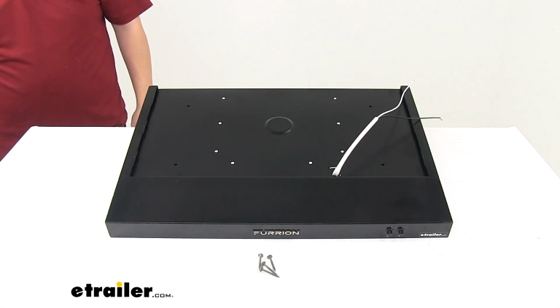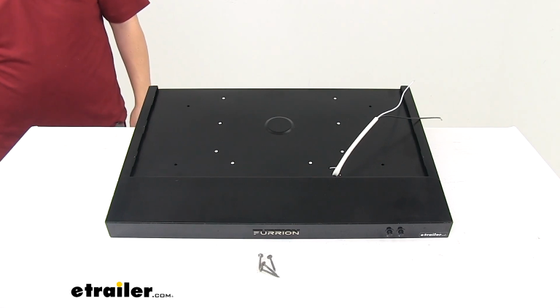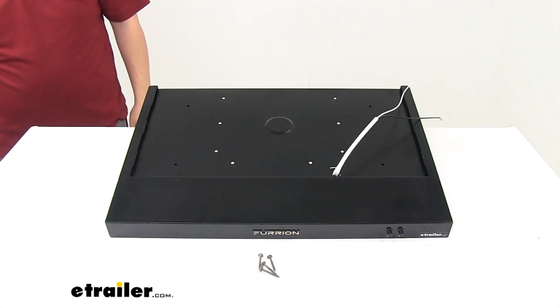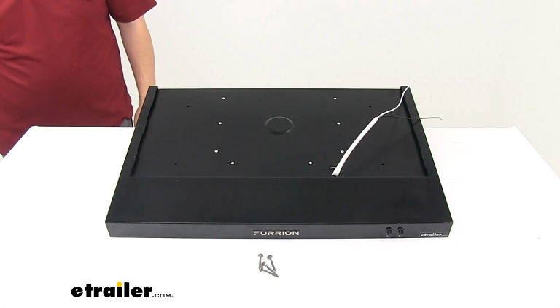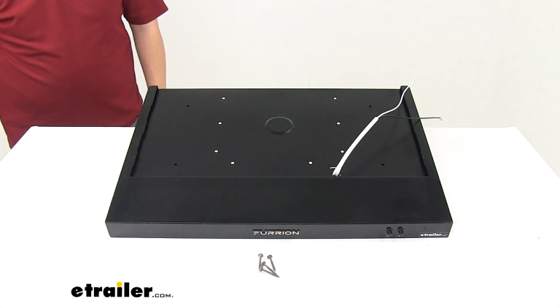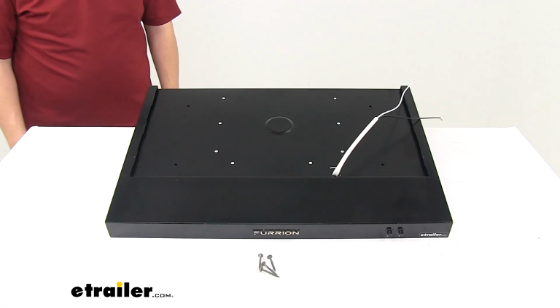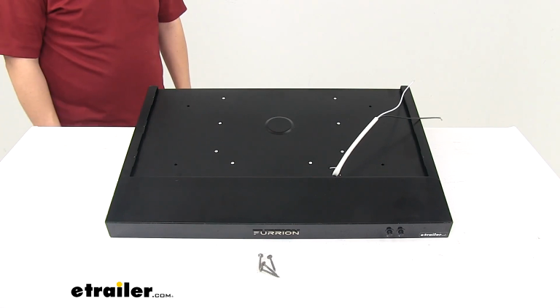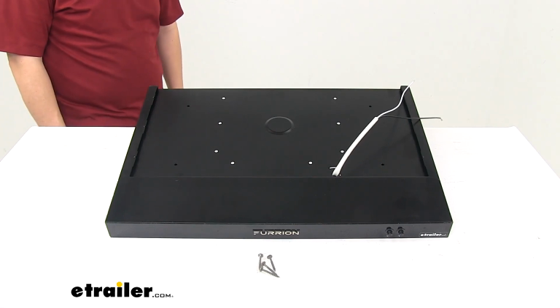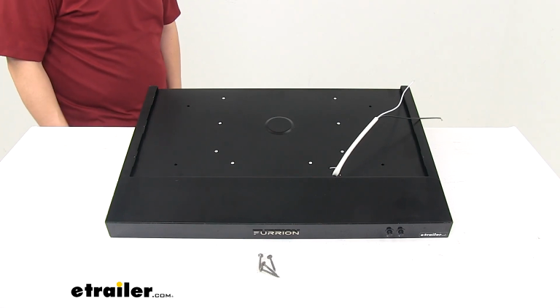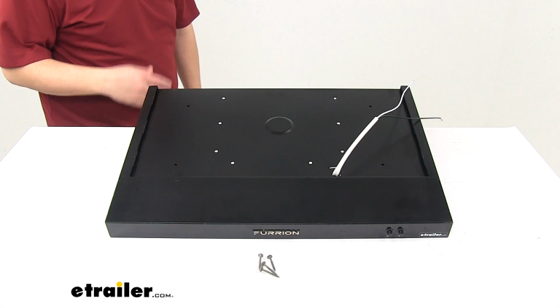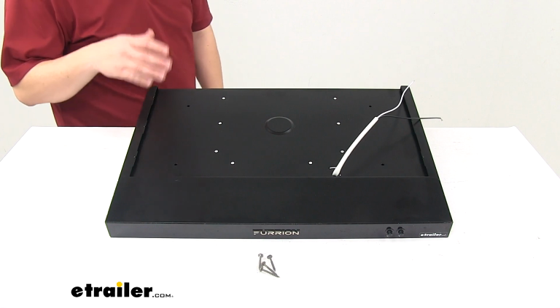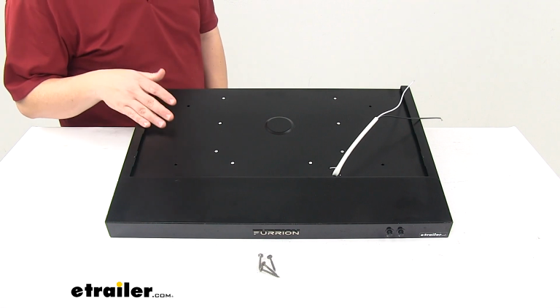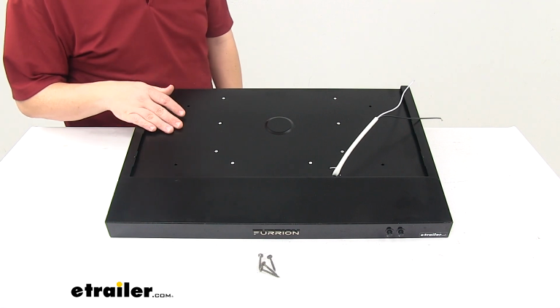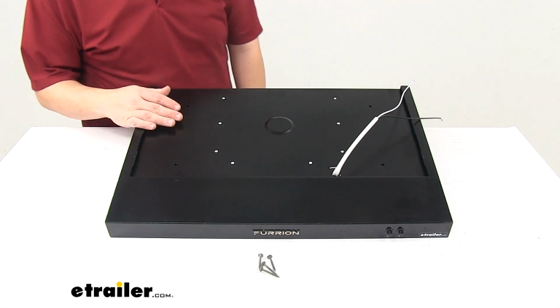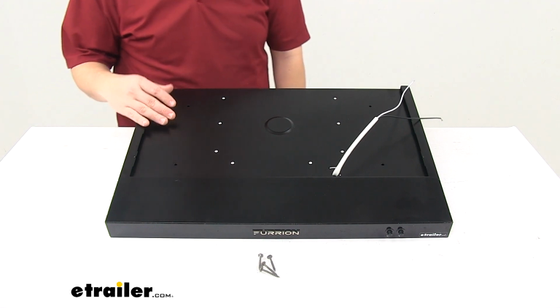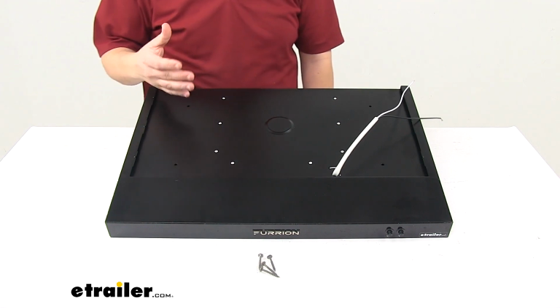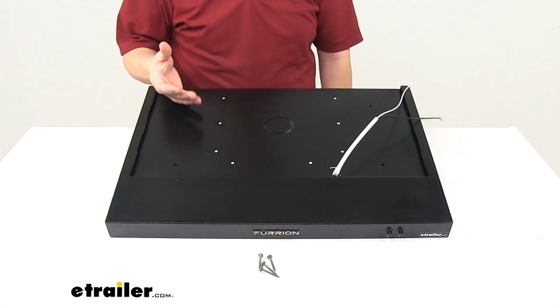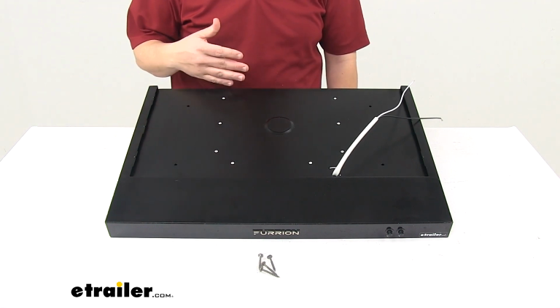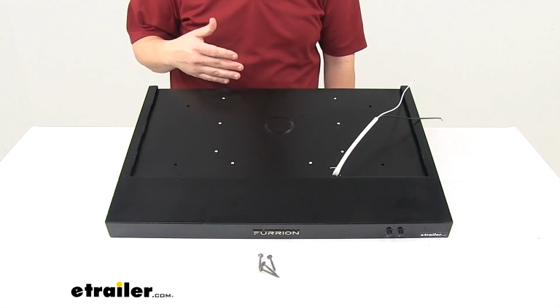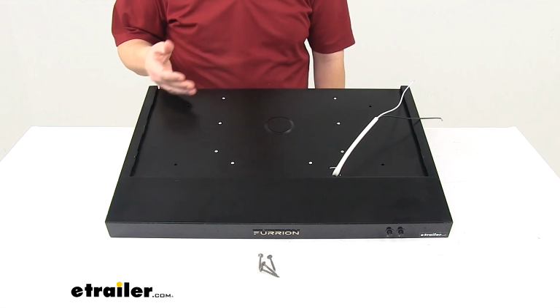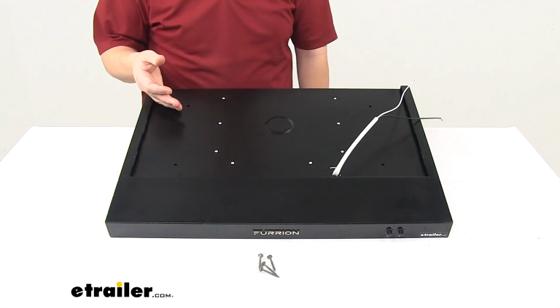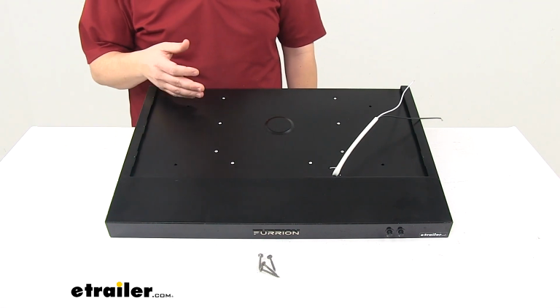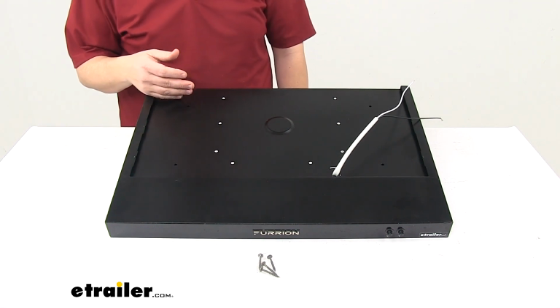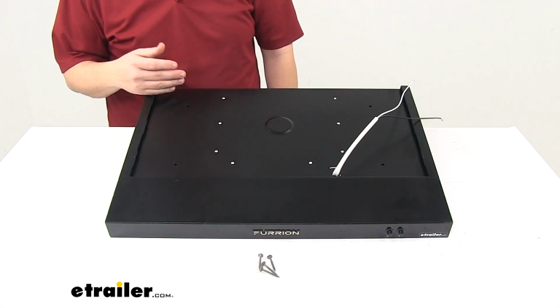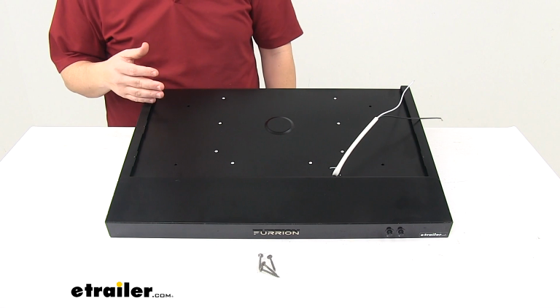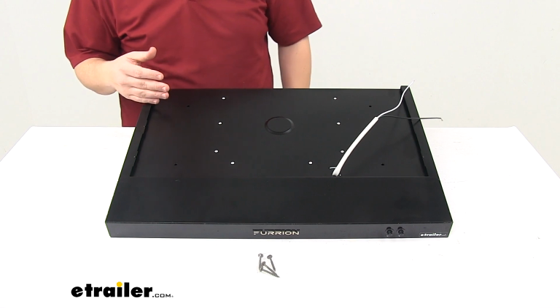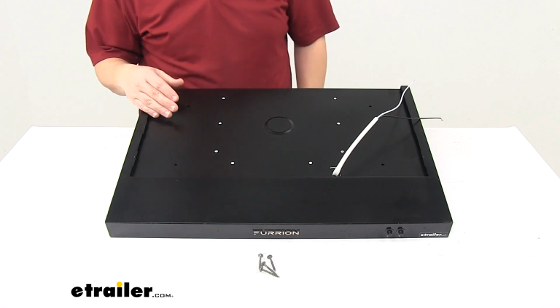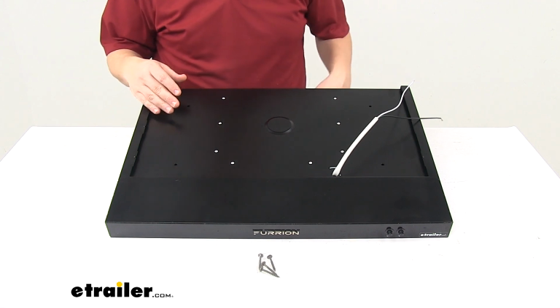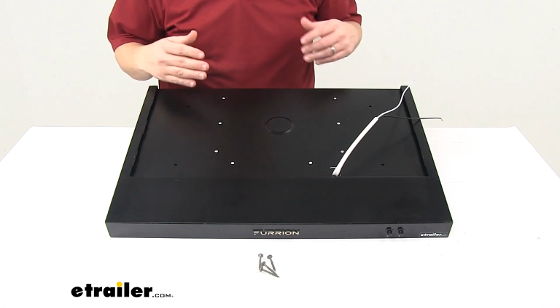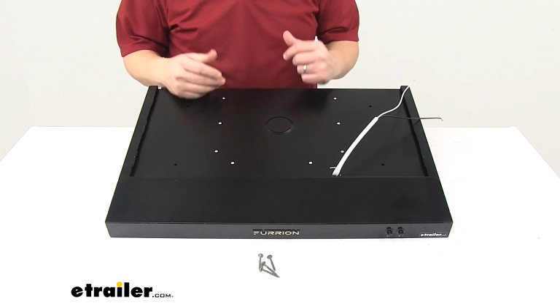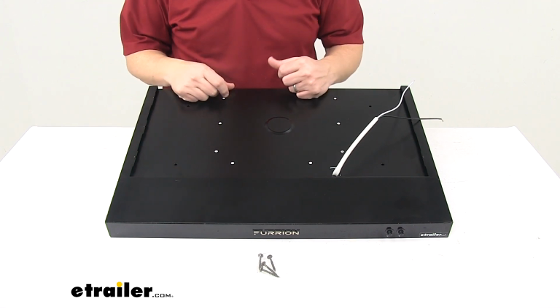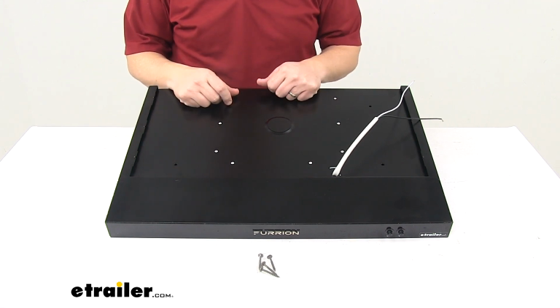Today we're taking a look at a Furion range hood. This range hood is designed to ventilate smoke, remove odors, and provide additional lighting while cooking in your RV.